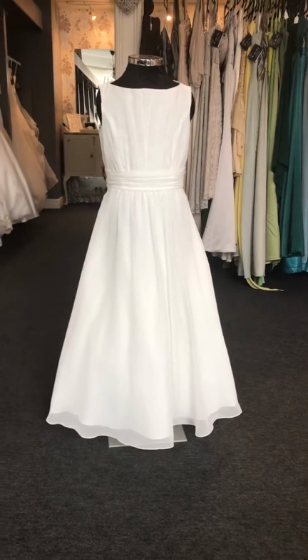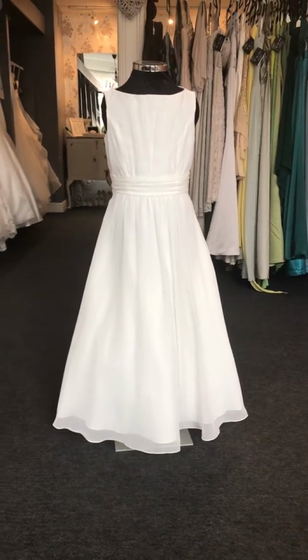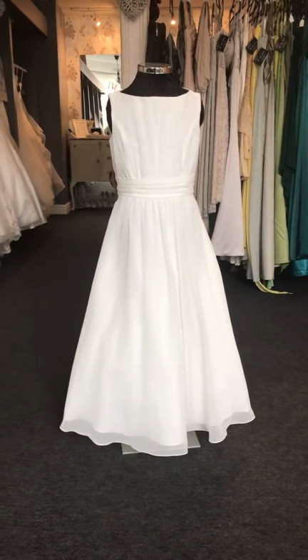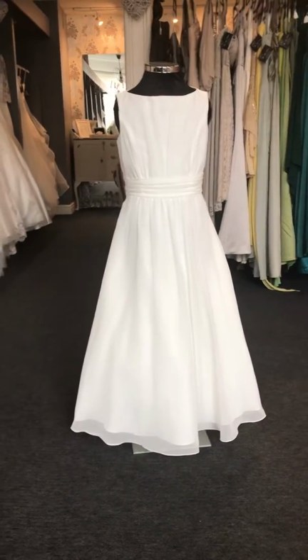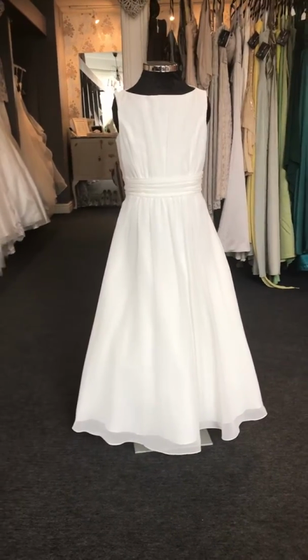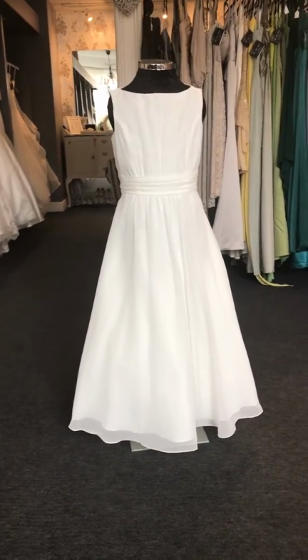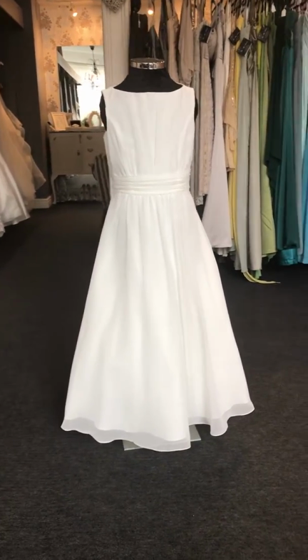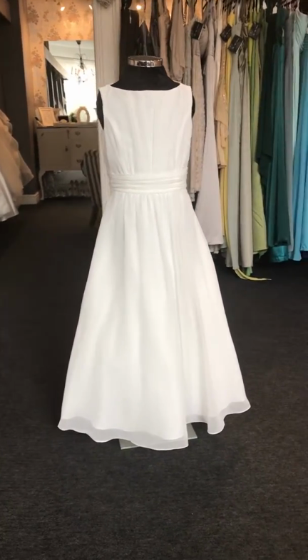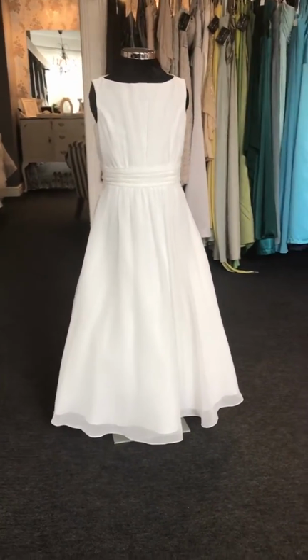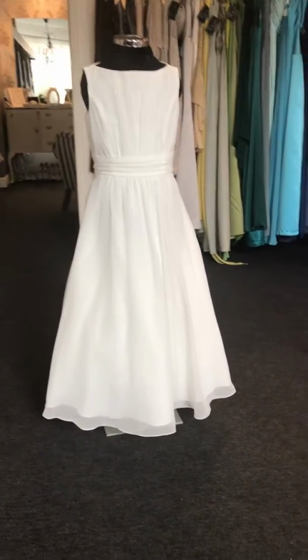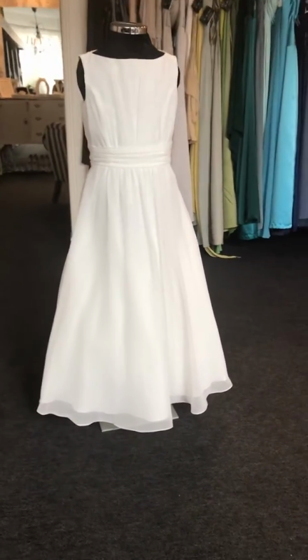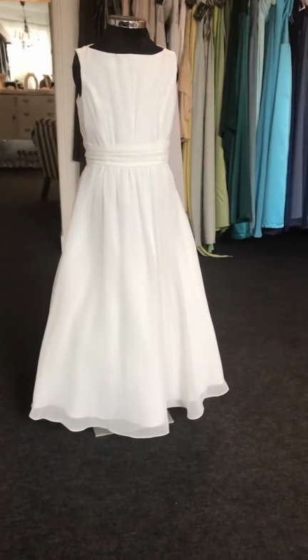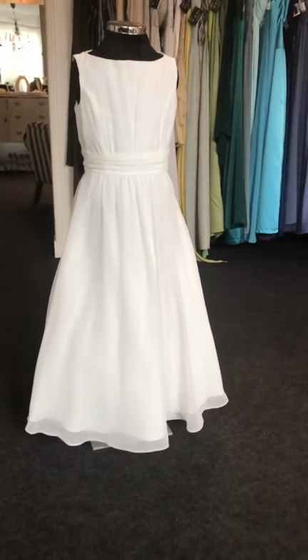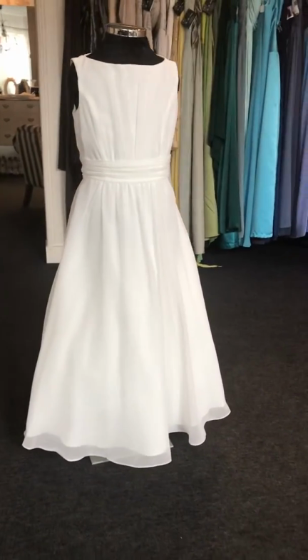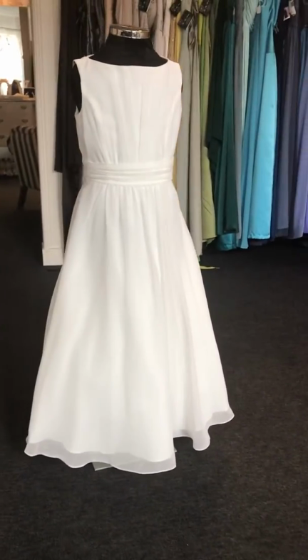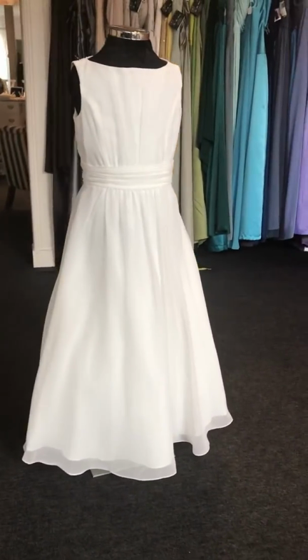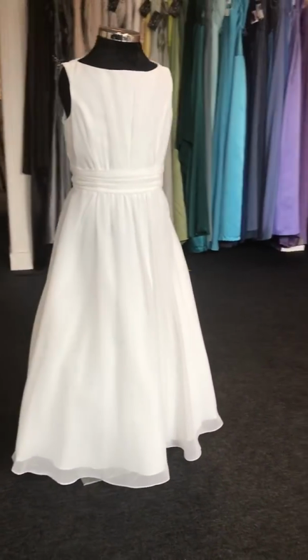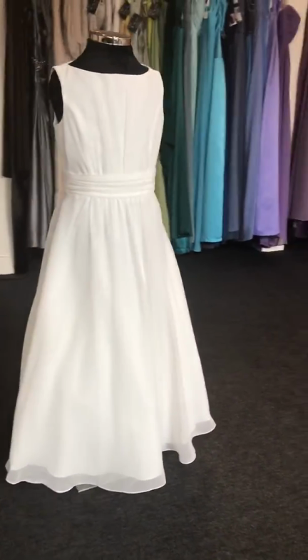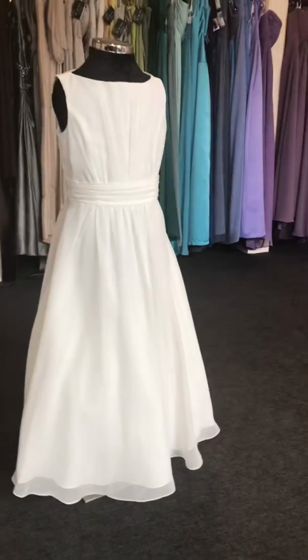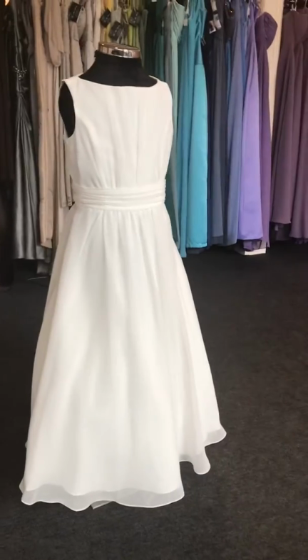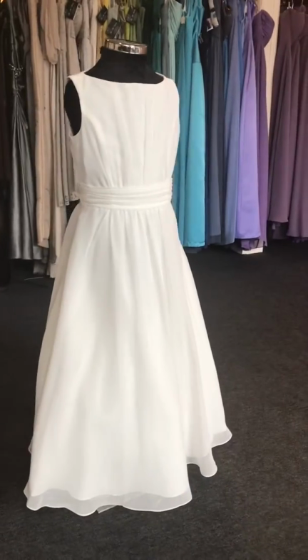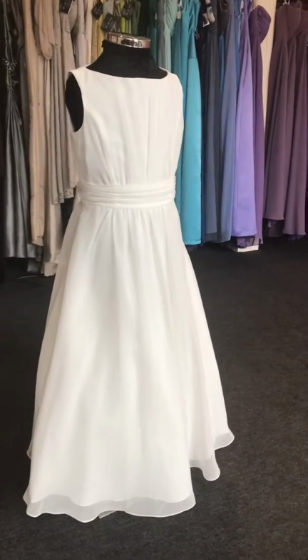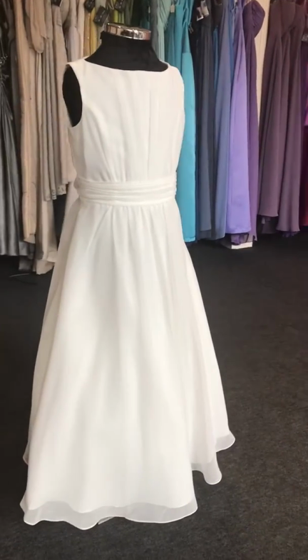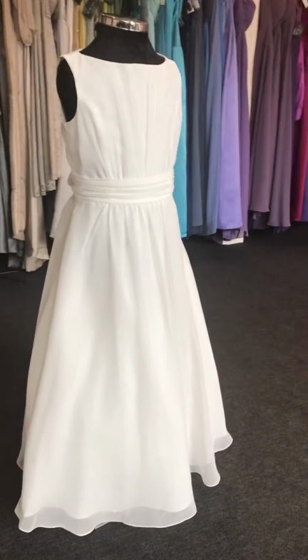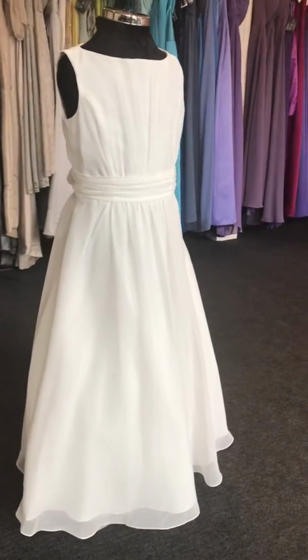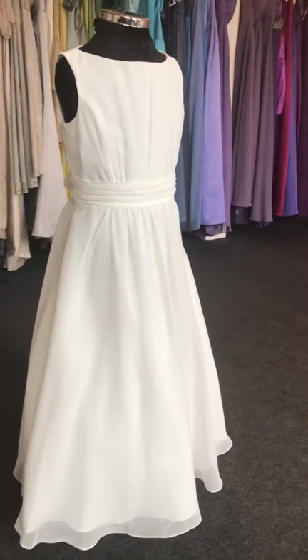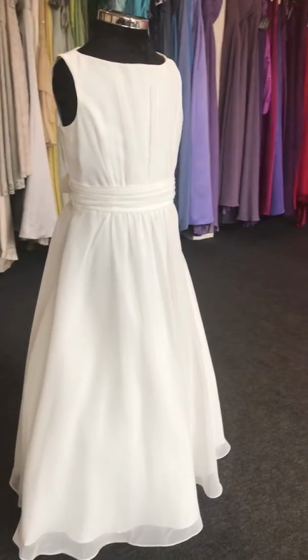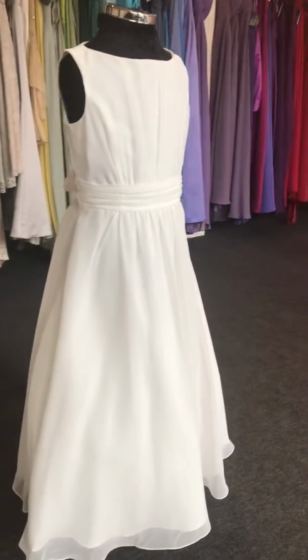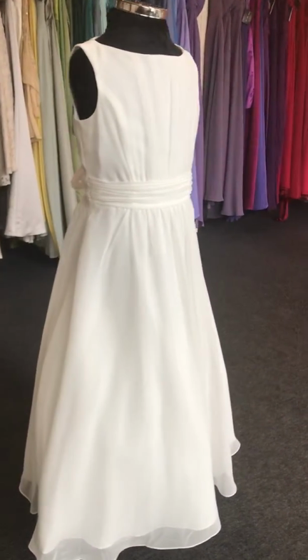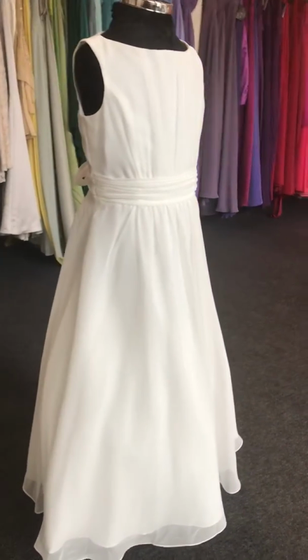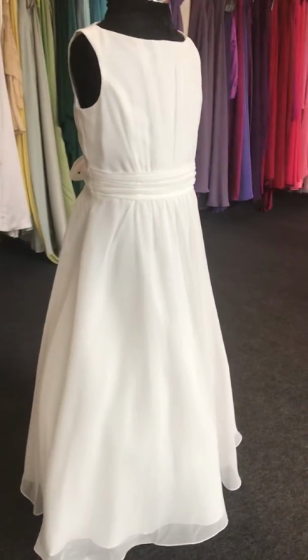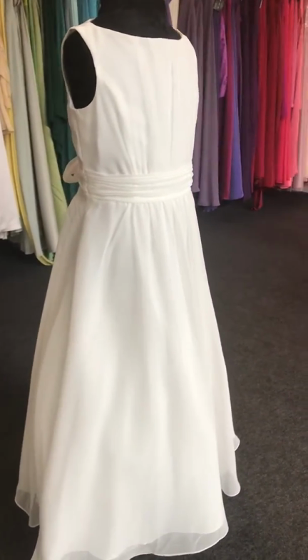Hi girls, it's Lorraine at So Beautiful Bridal. Today we have our Hannah Flower Girl Dress. Hannah is a chiffon dress.